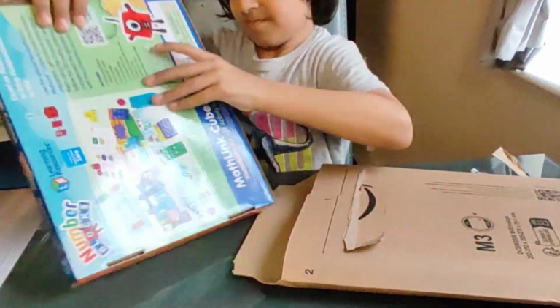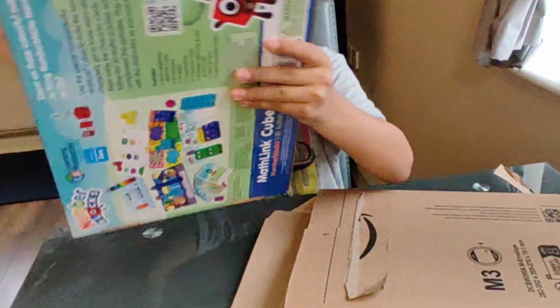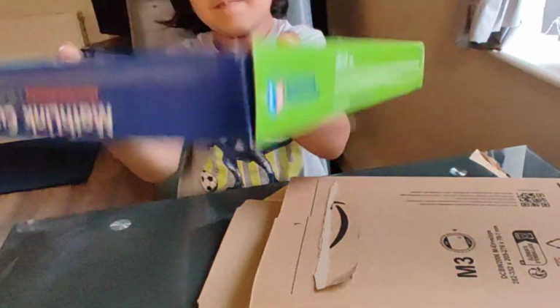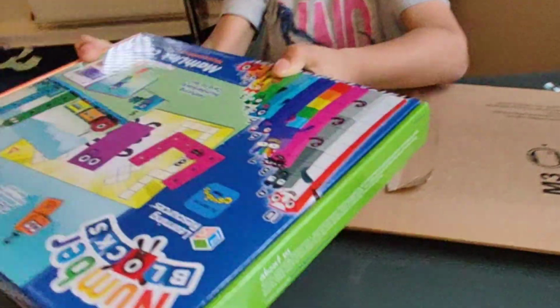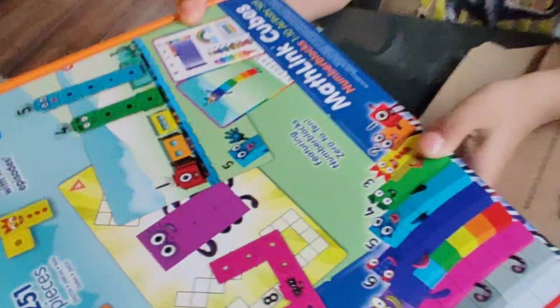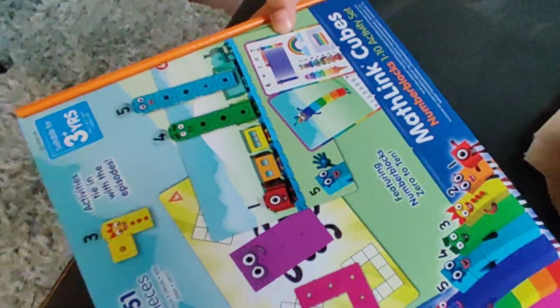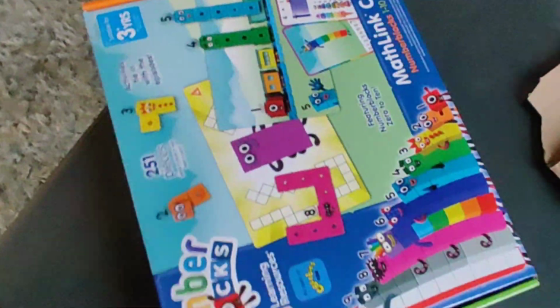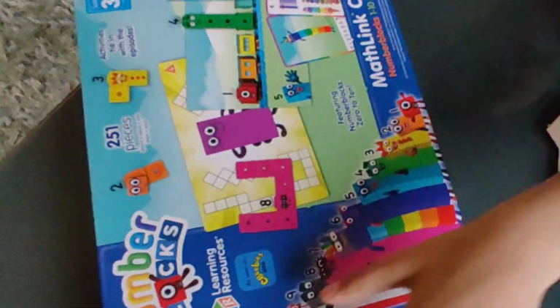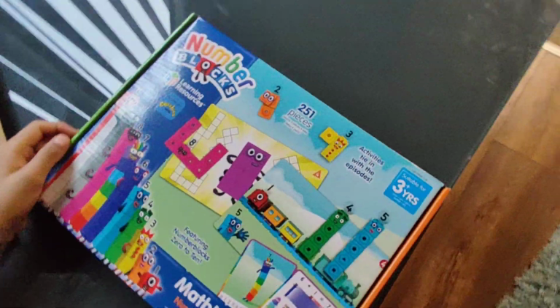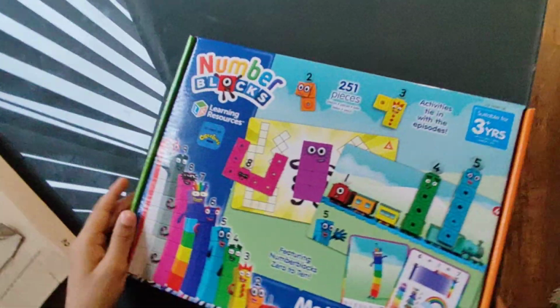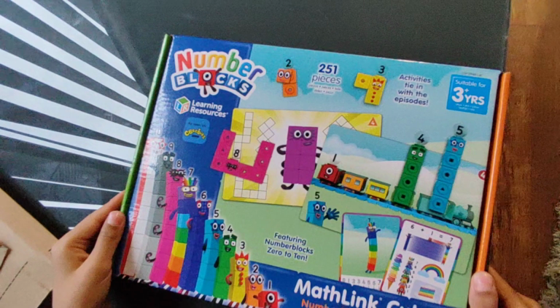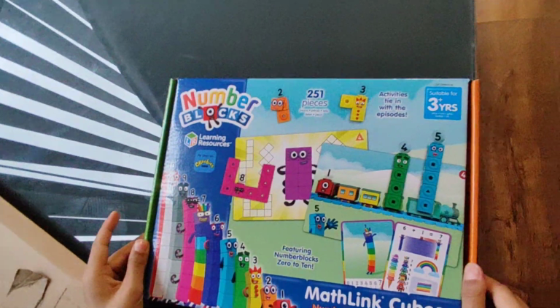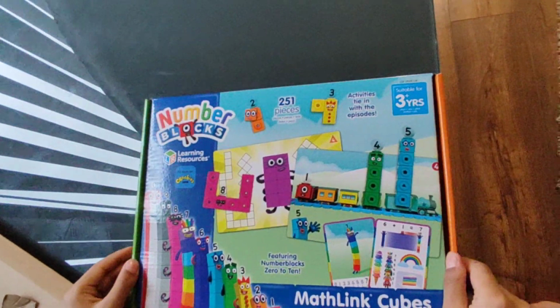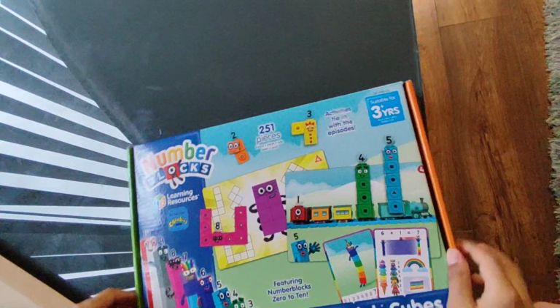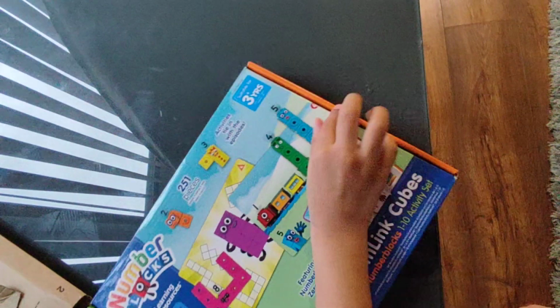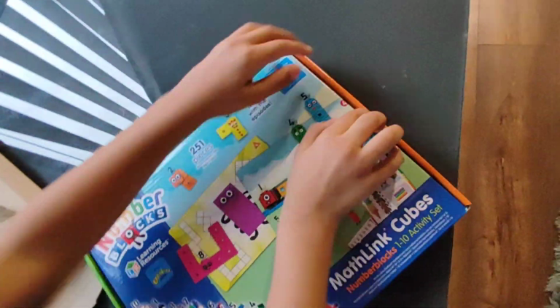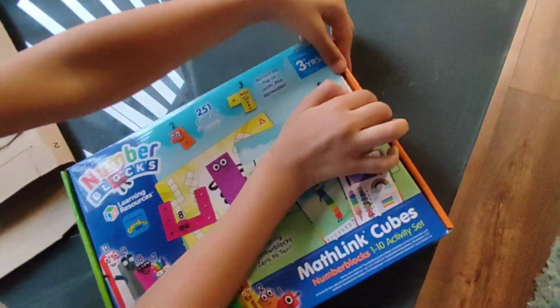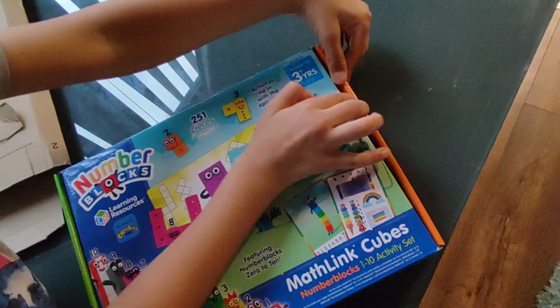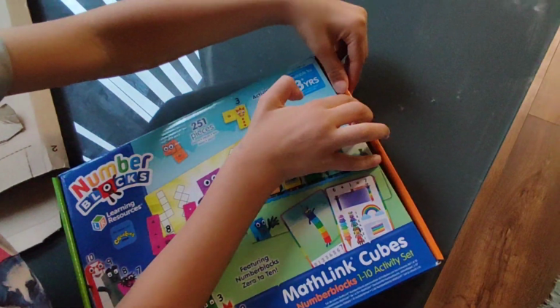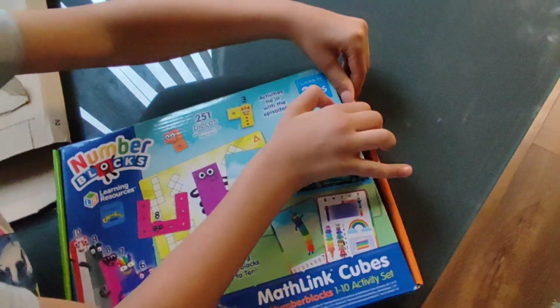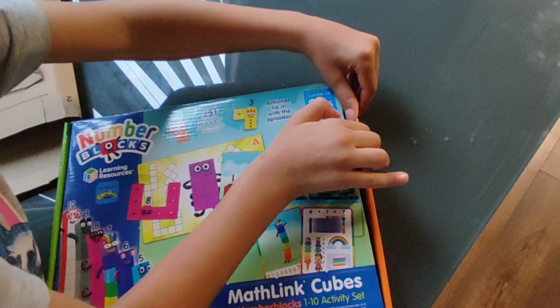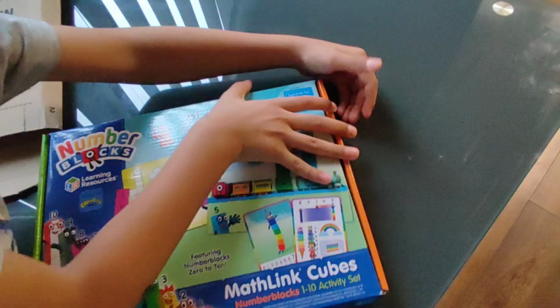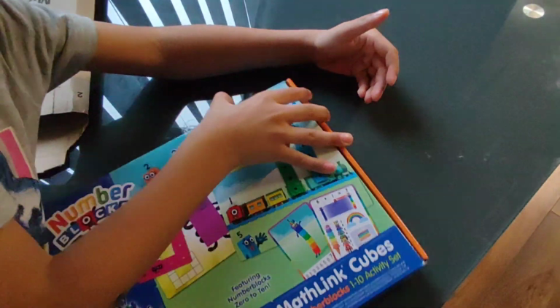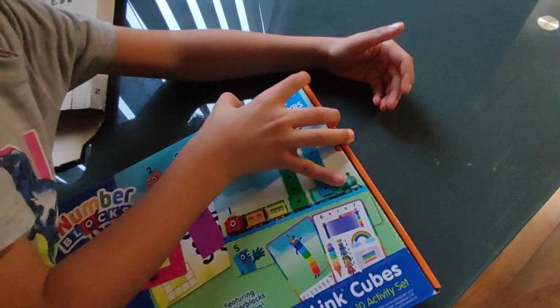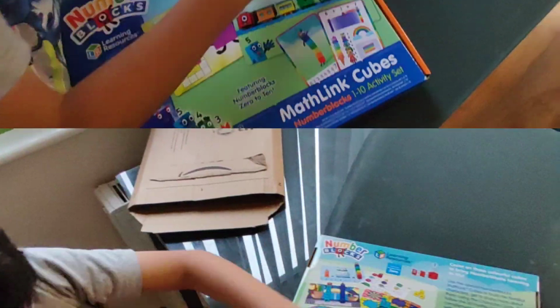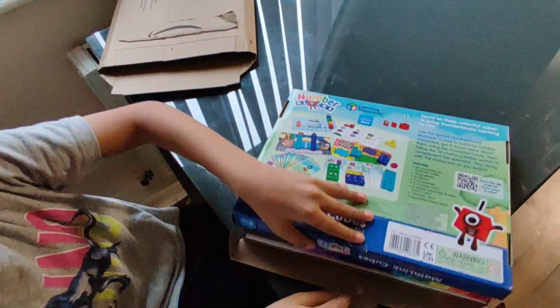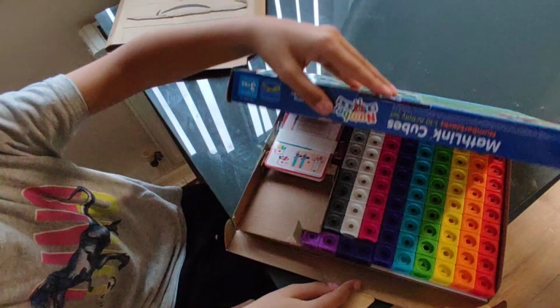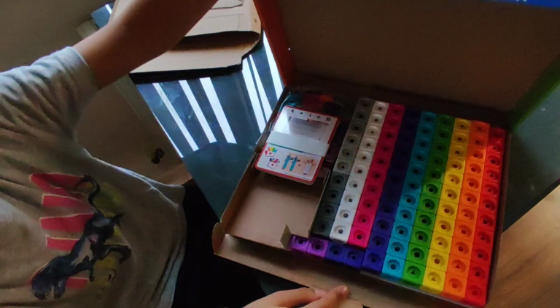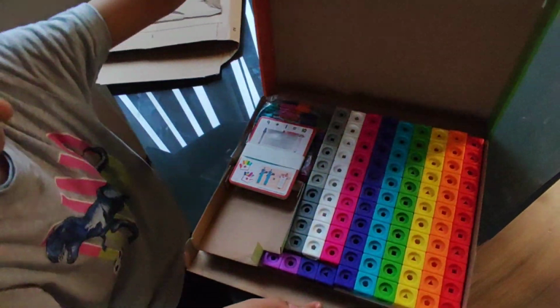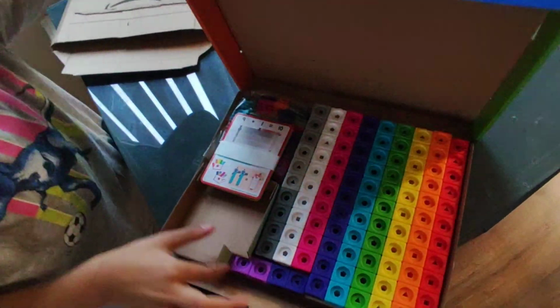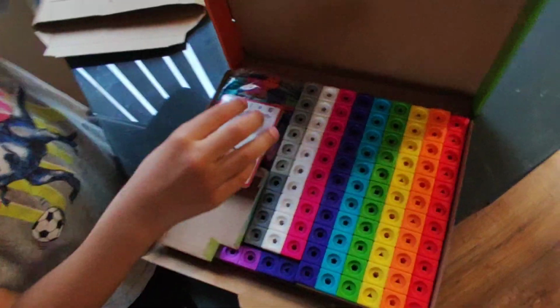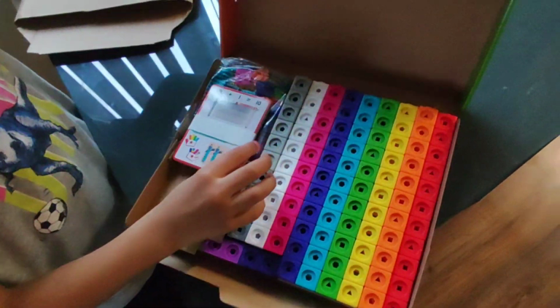Hi! My mummy and daddy gifted me this Numberblocks set and now it's just delivered from Amazon. It's my New Year gift. Let's open it together!